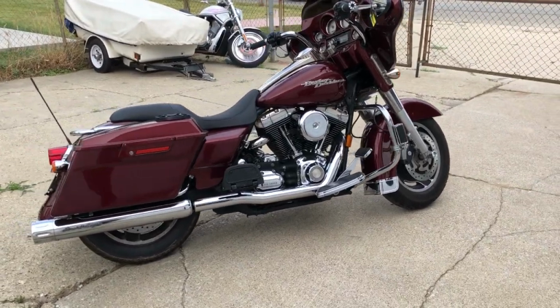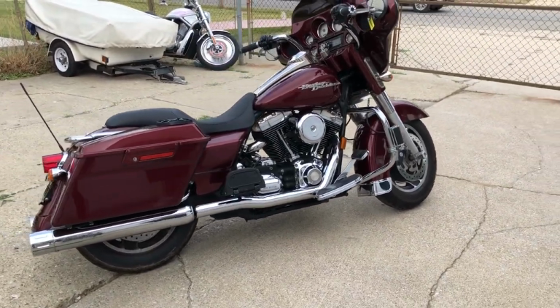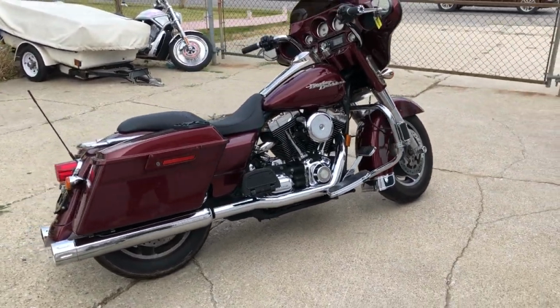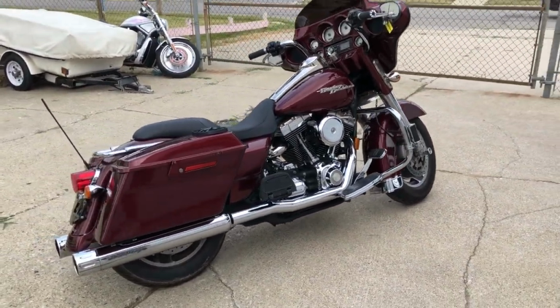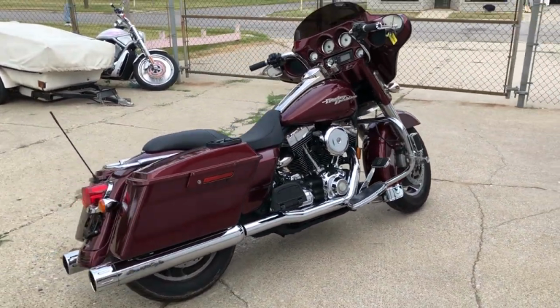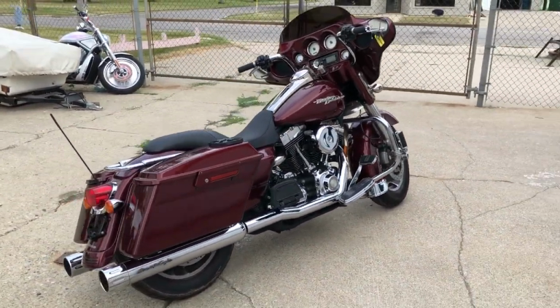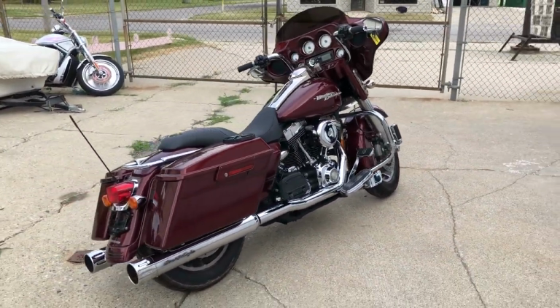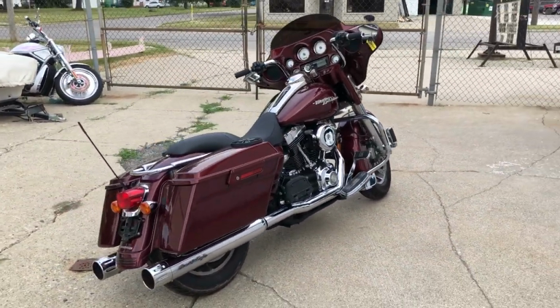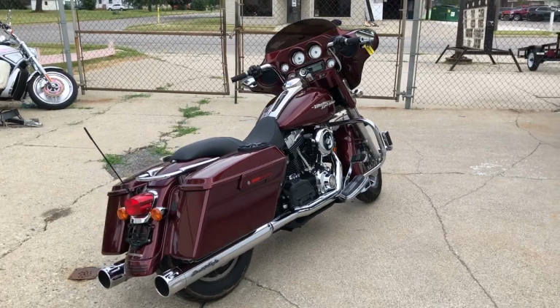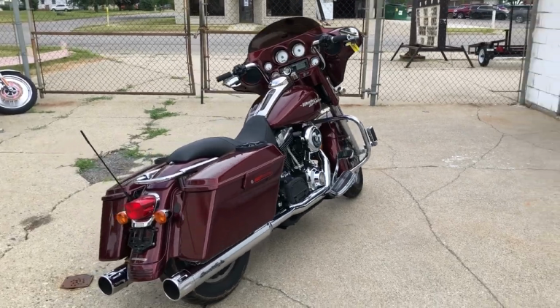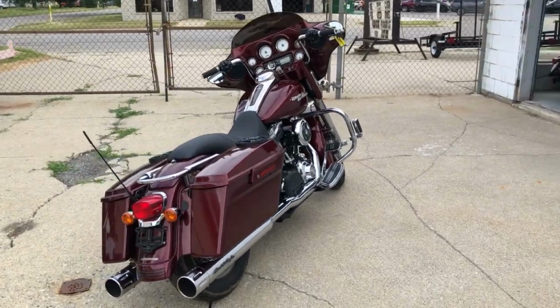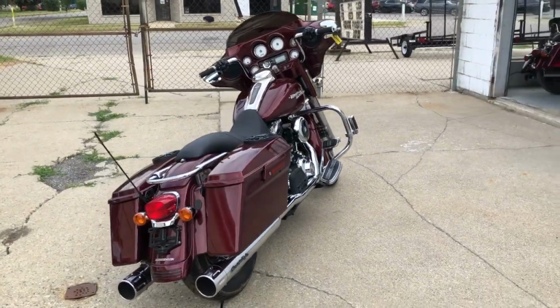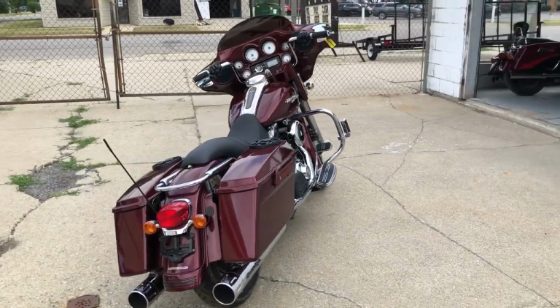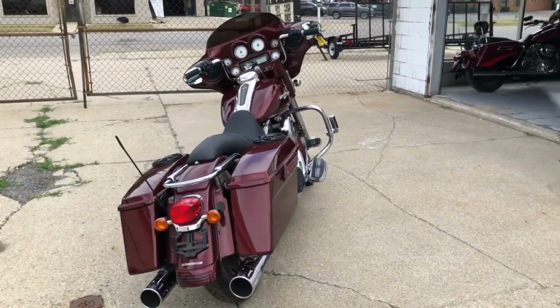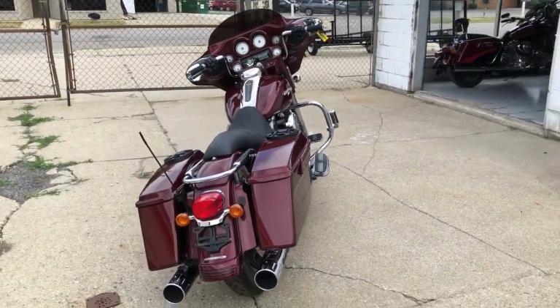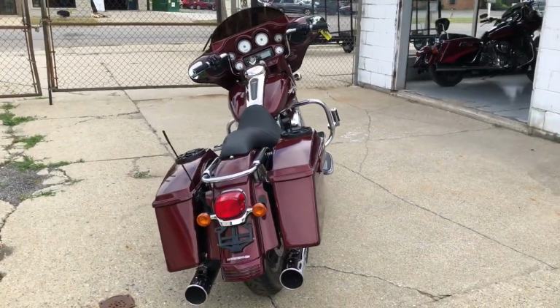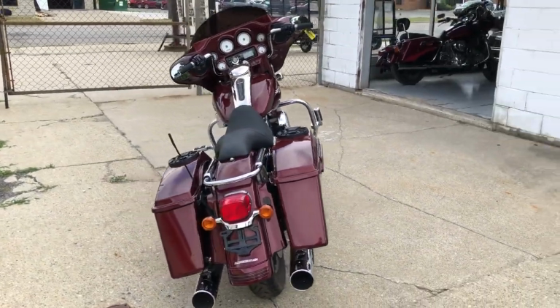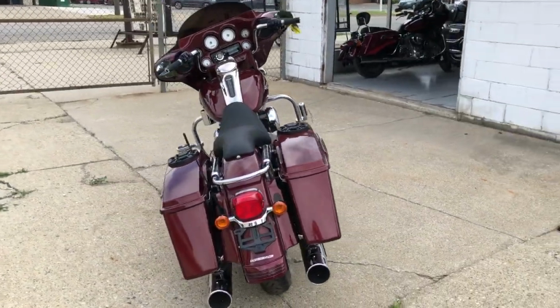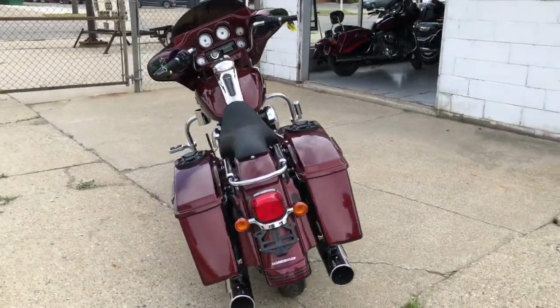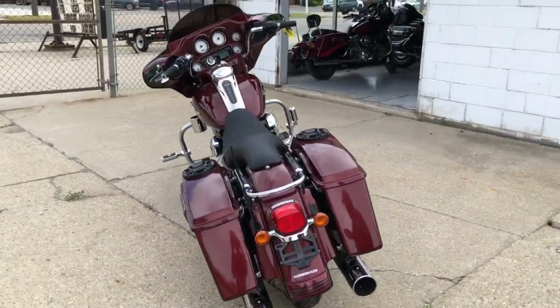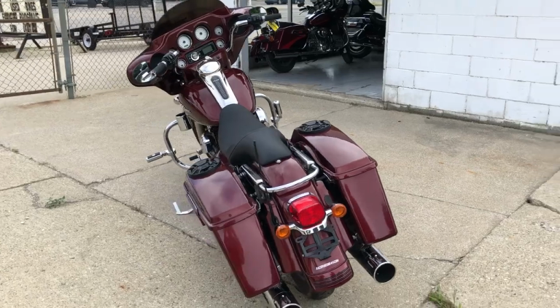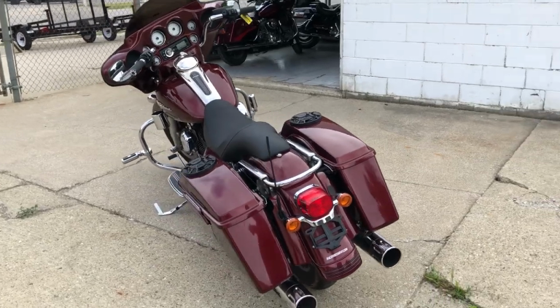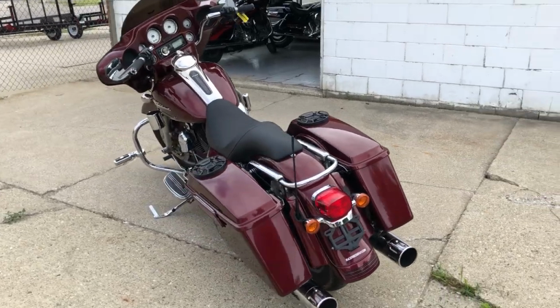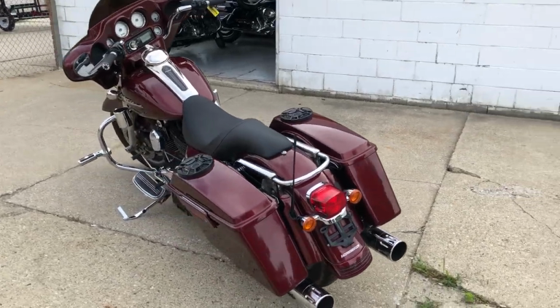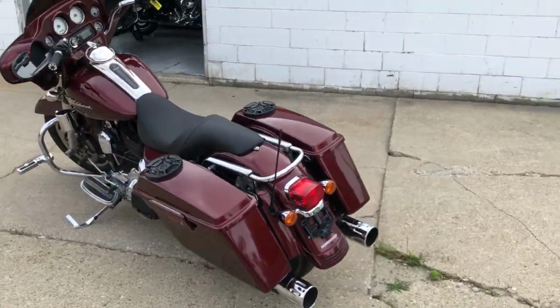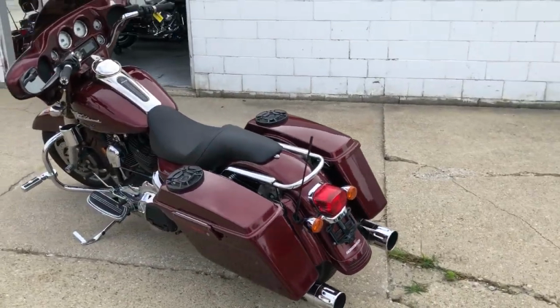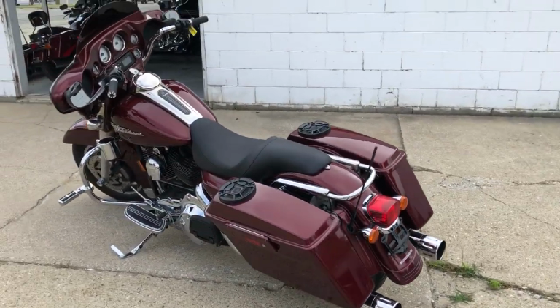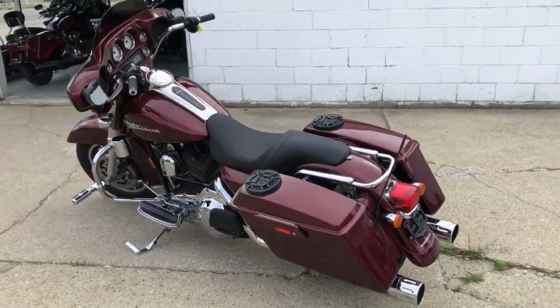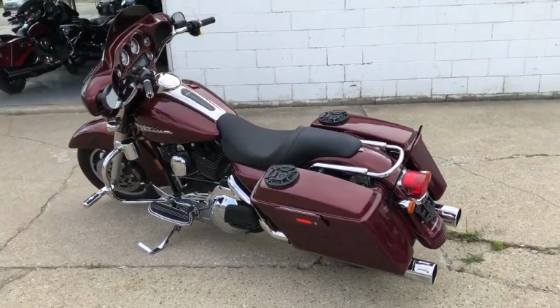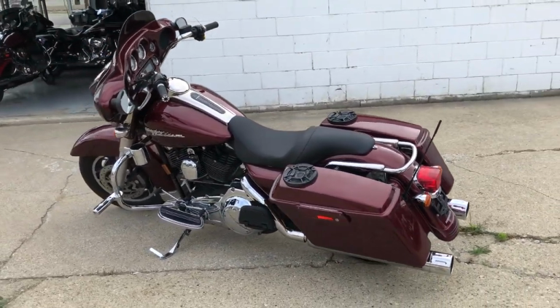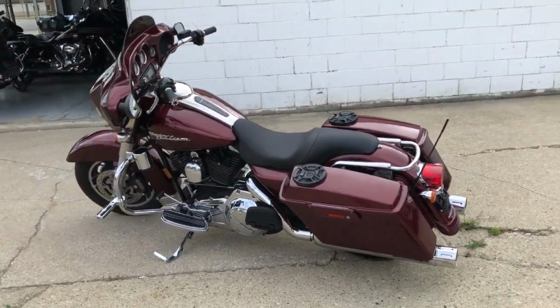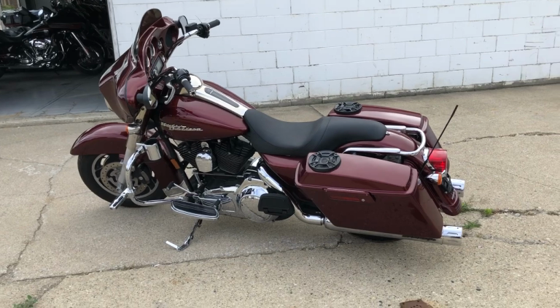2008 Street Glide. Only has 40,628 miles. It's that sharp Merlot Sun Glow paint. It's got Bluetooth radio, speakers in the saddlebags, a dual Screamin' Eagle exhaust, tons of chrome — one sharp Harley.